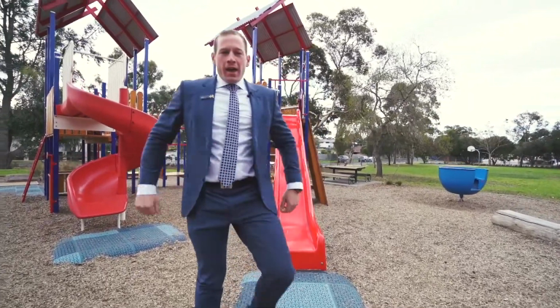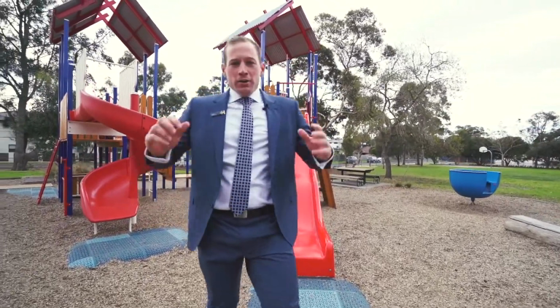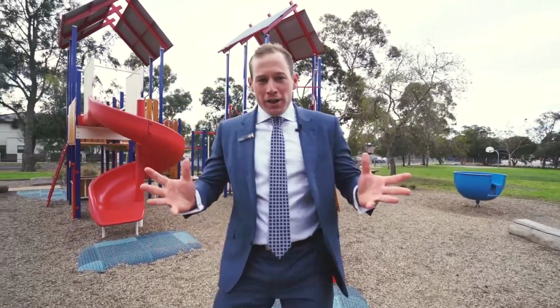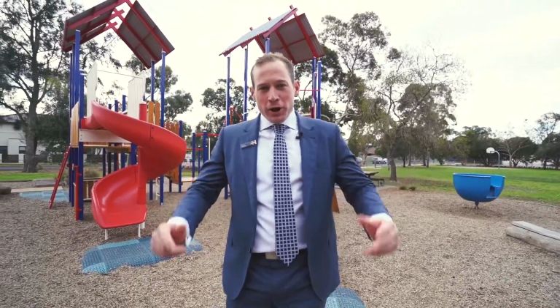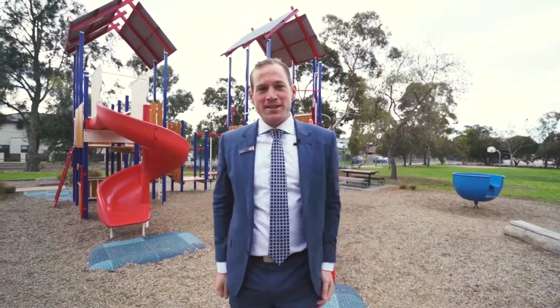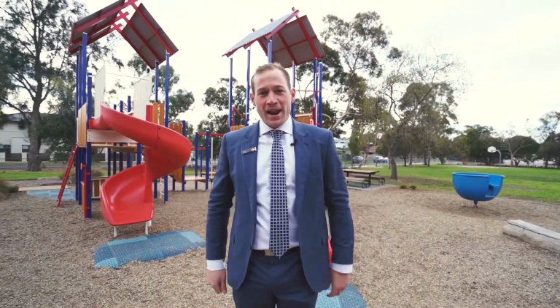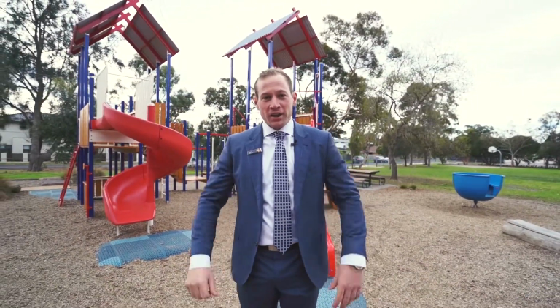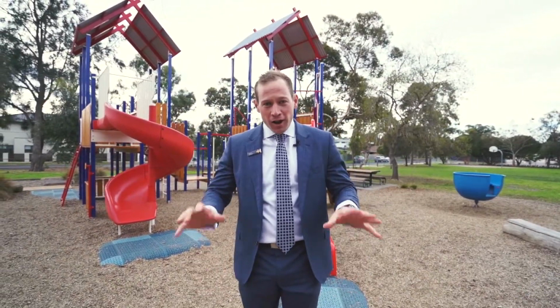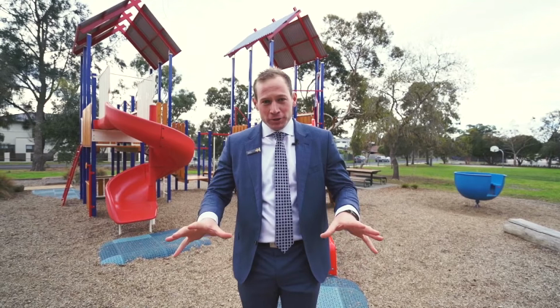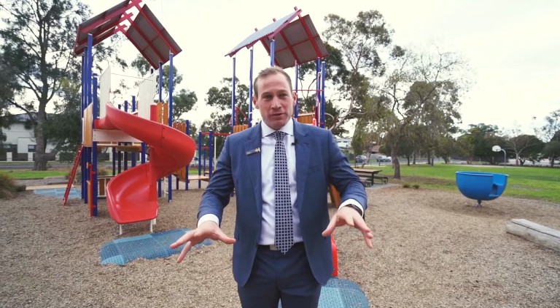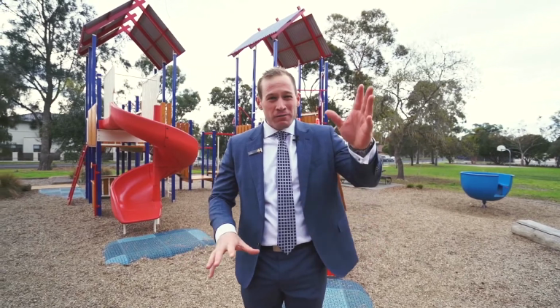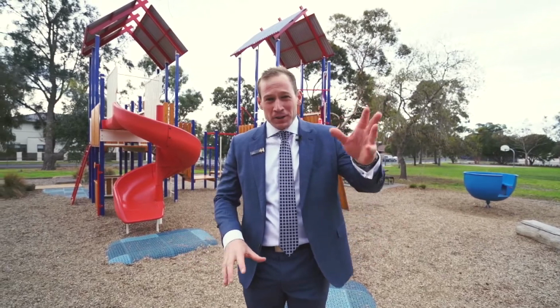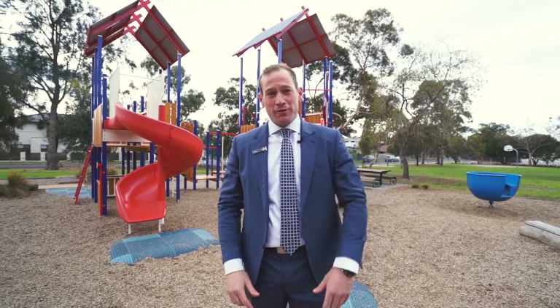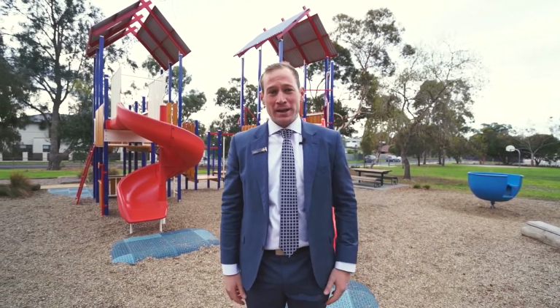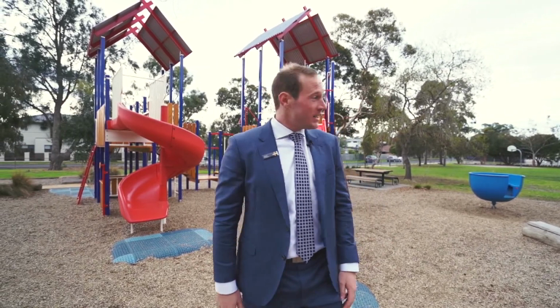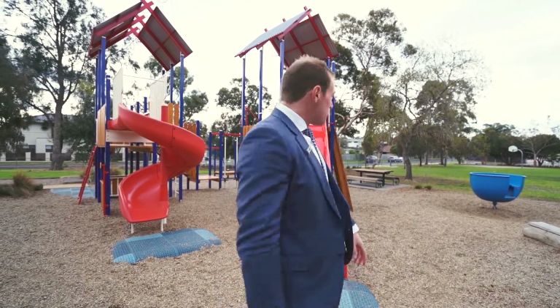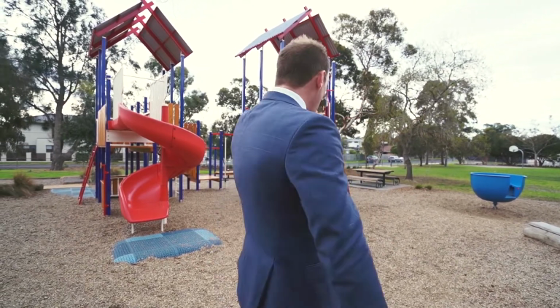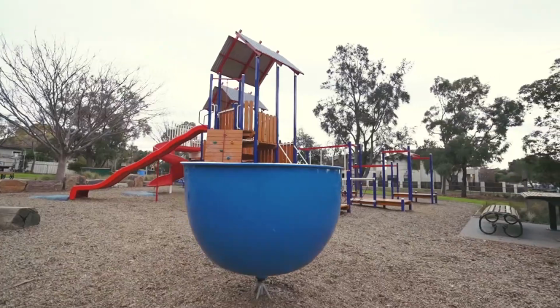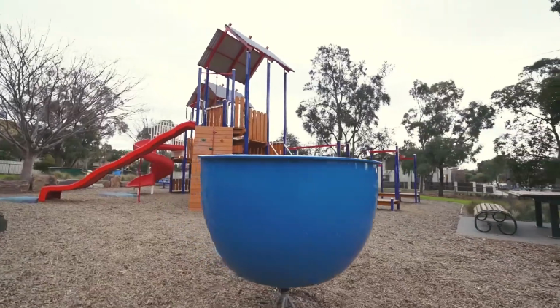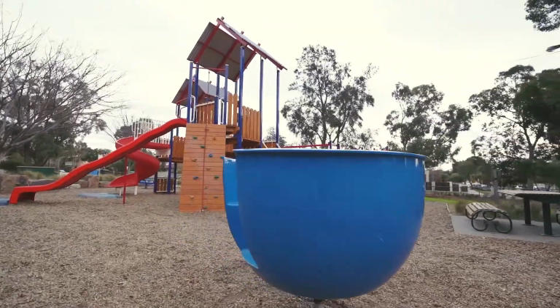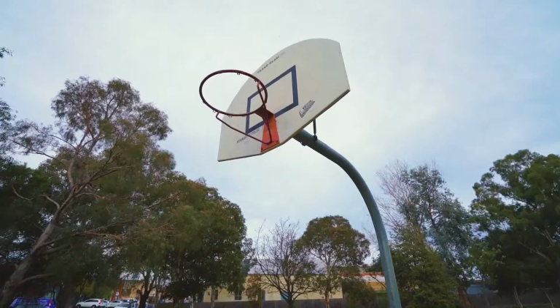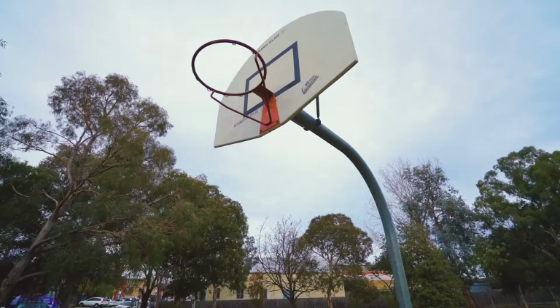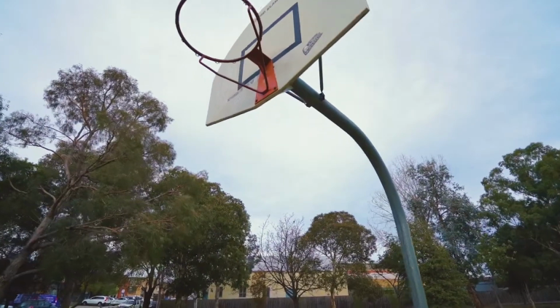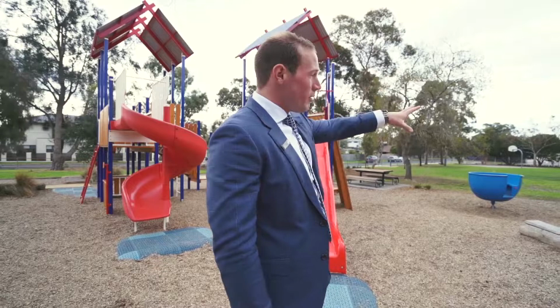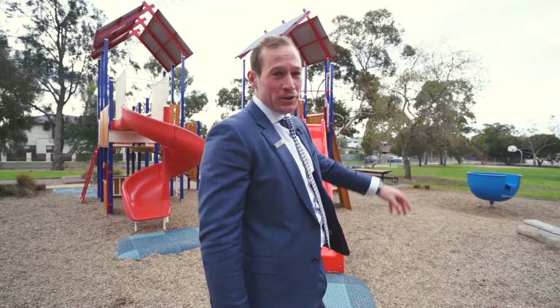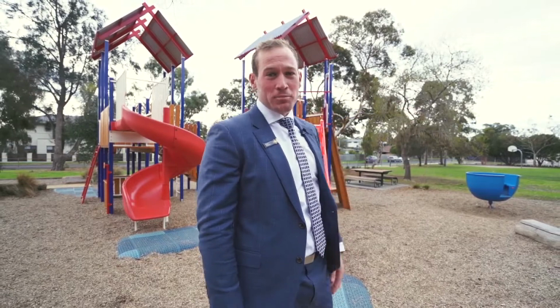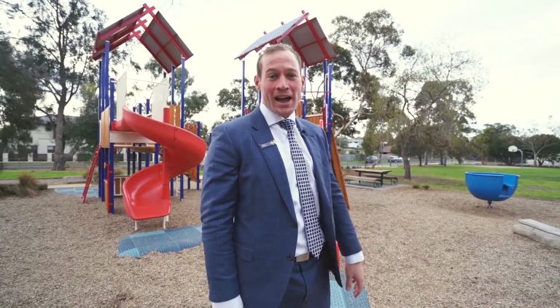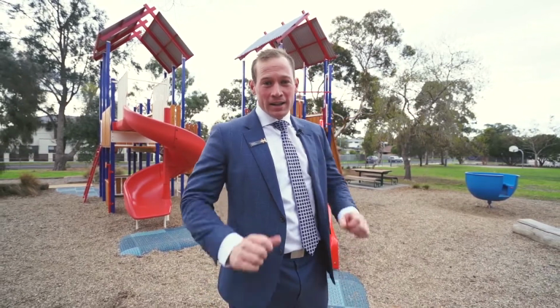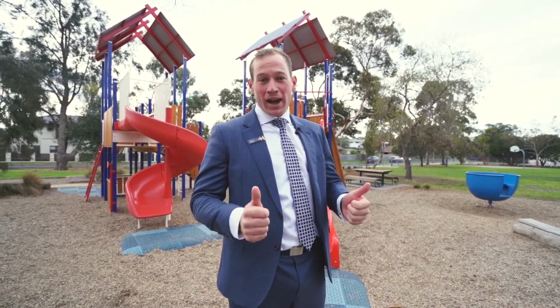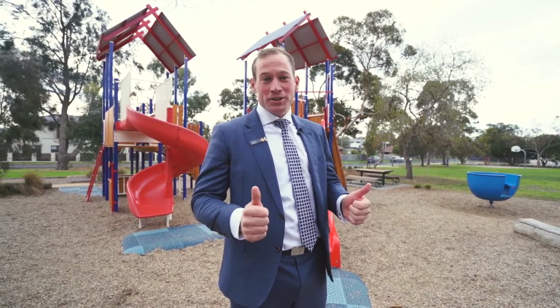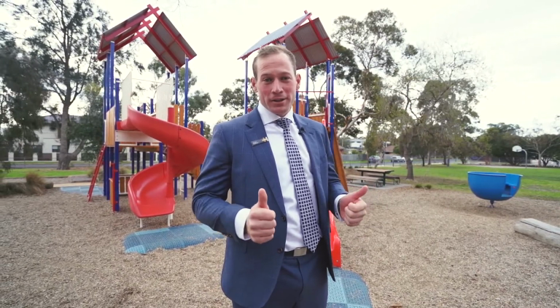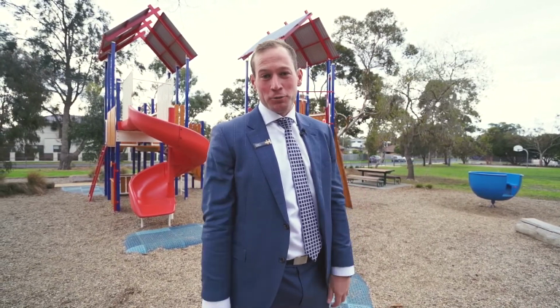Not only have we got a great townhouse, but Highland Reserve is just 50 to 100 metres away — park, basketball, room for the dogs to play. For location, this is a winner.